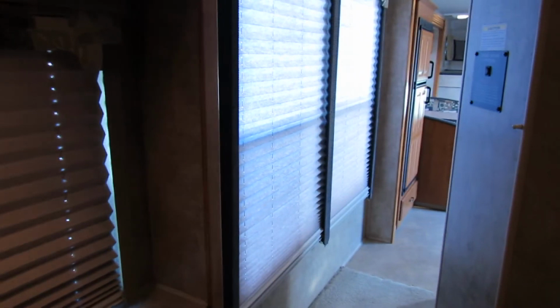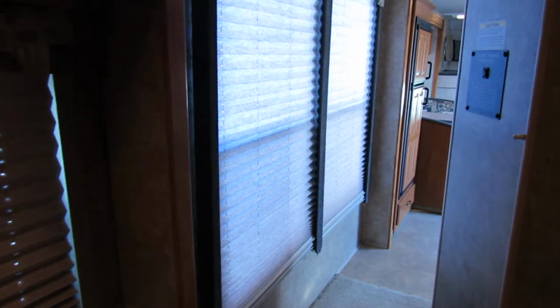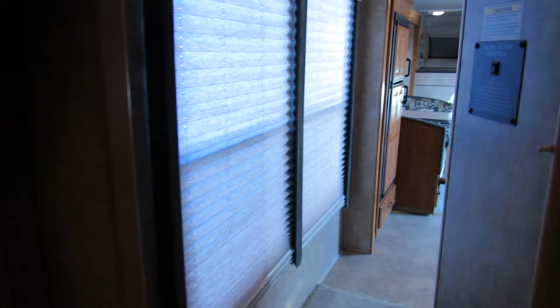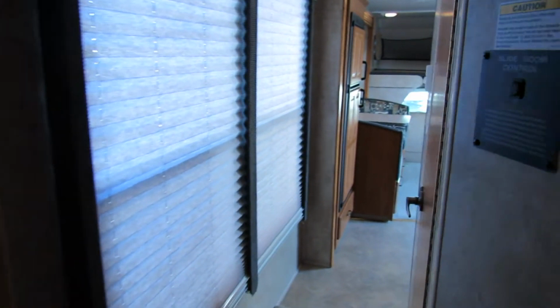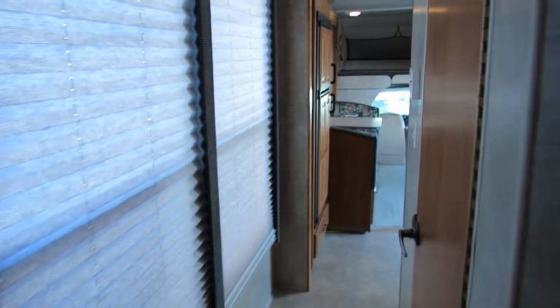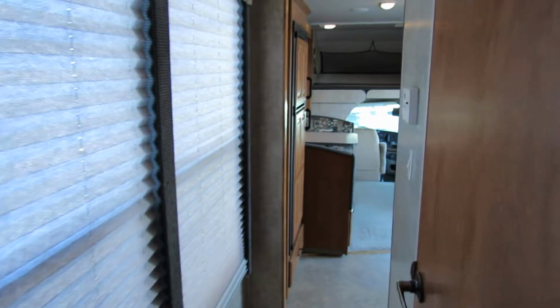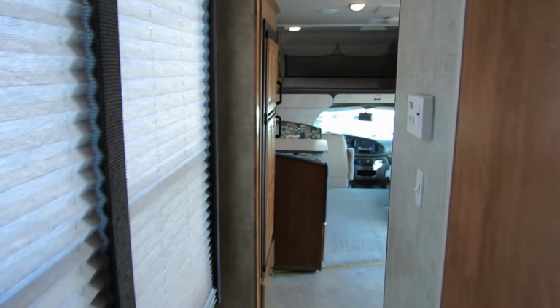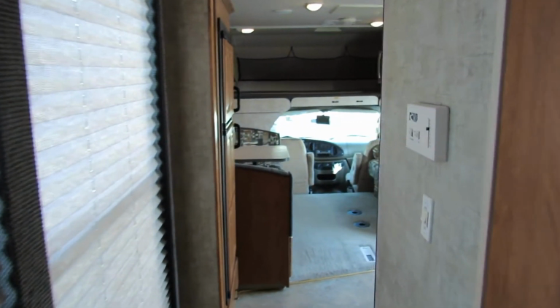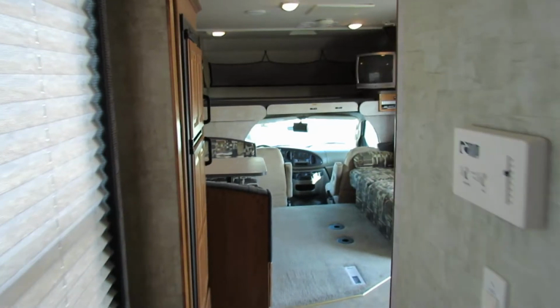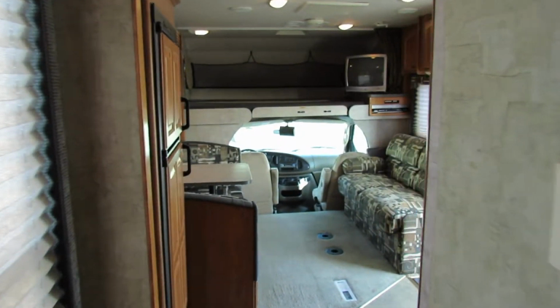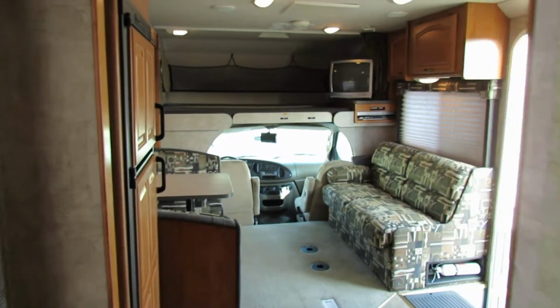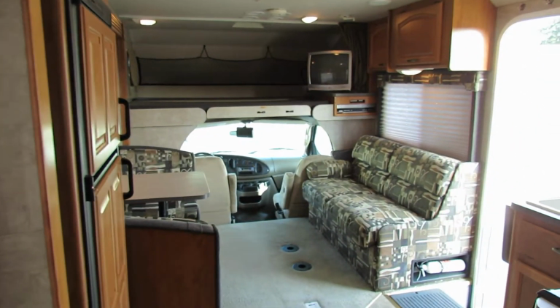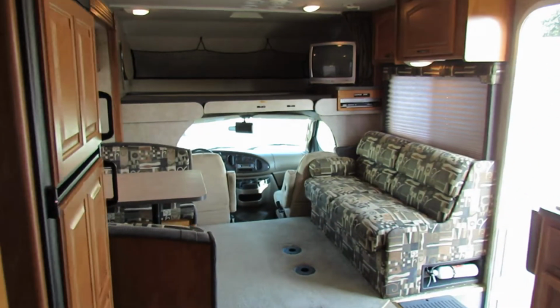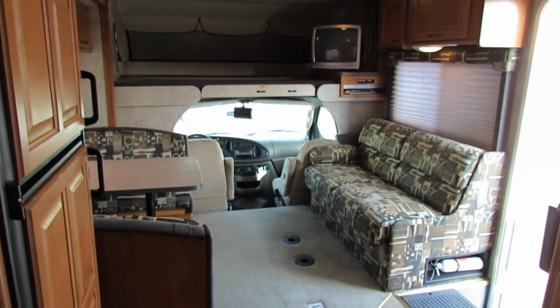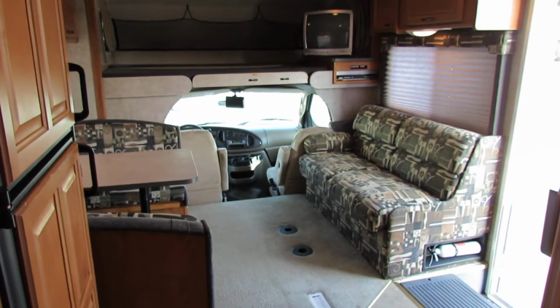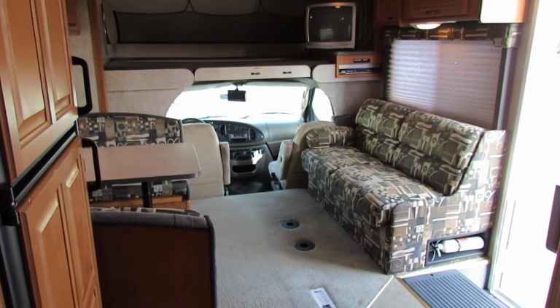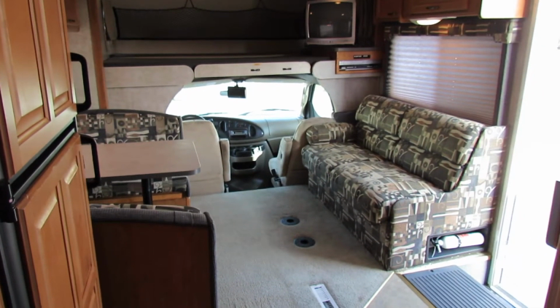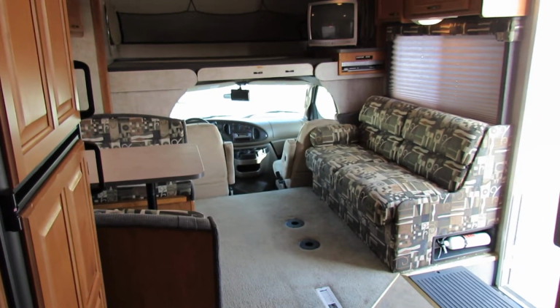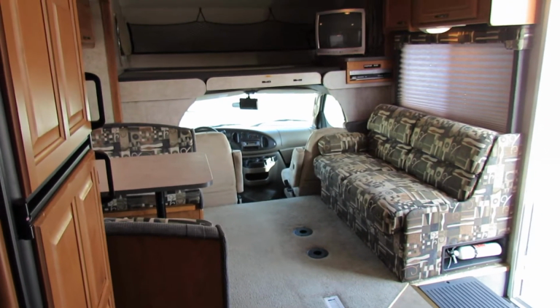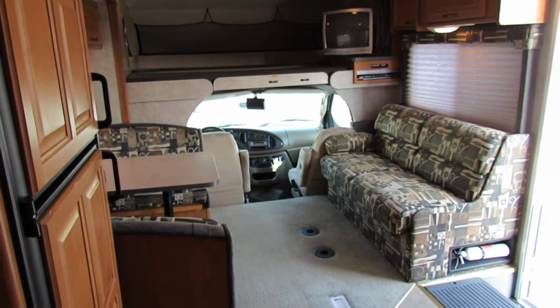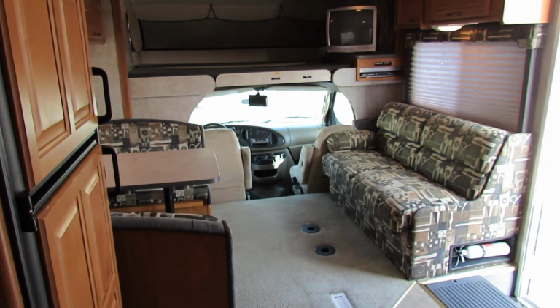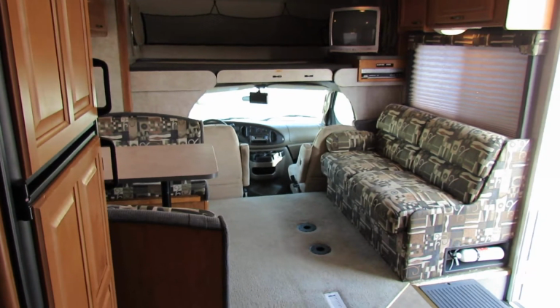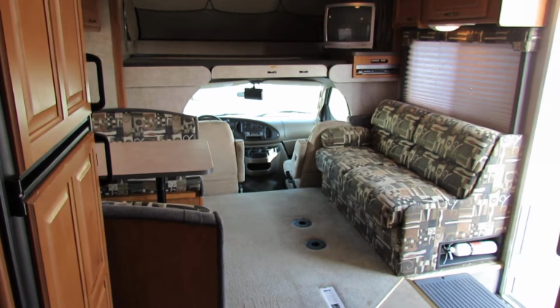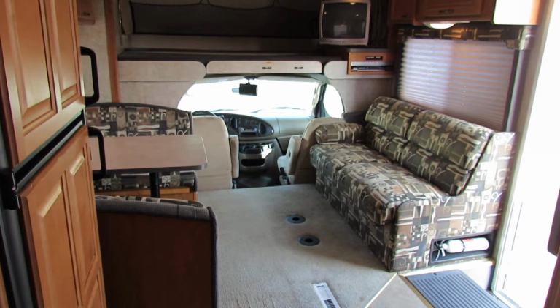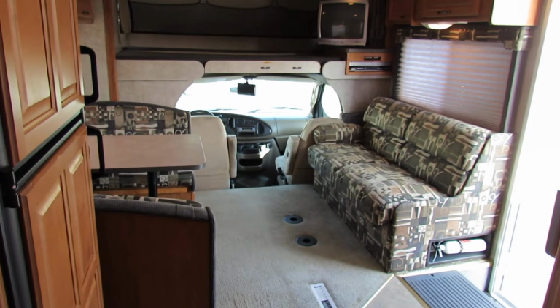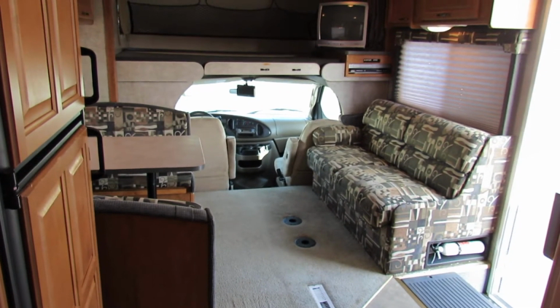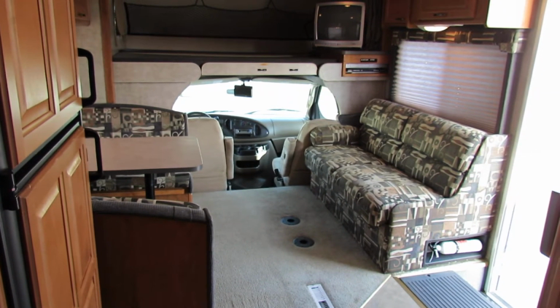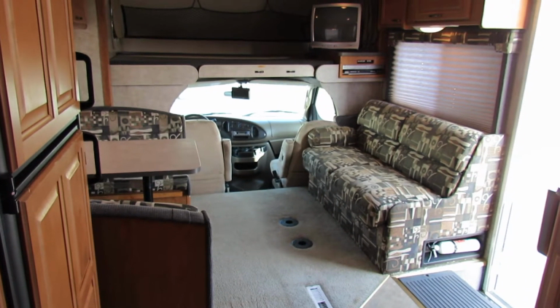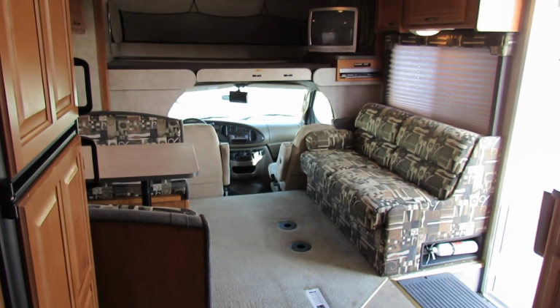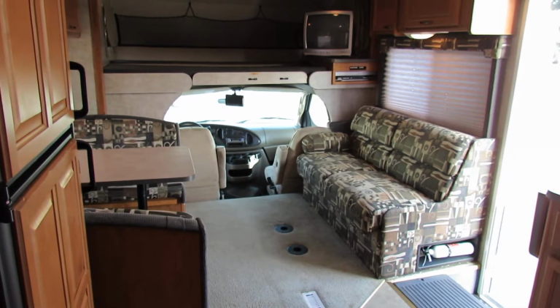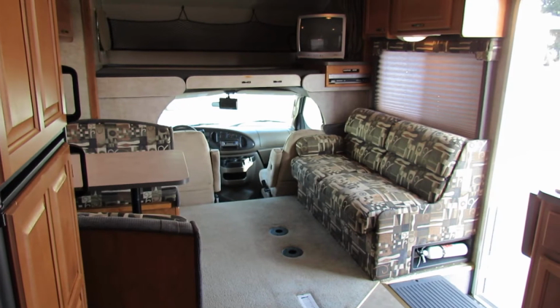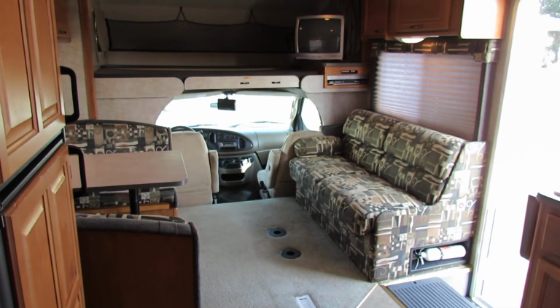This one is number 1836 — very low miles, a very nice motorhome. If you're looking for a rig that'll sleep six to eight, this is the one. Check it out.